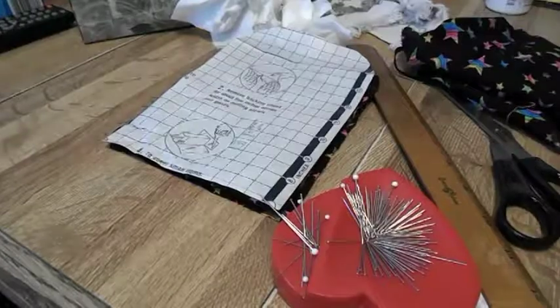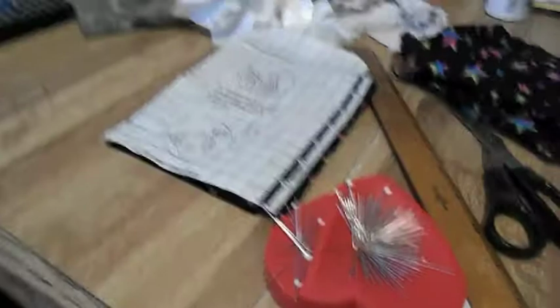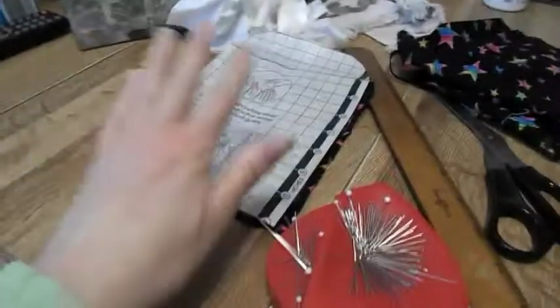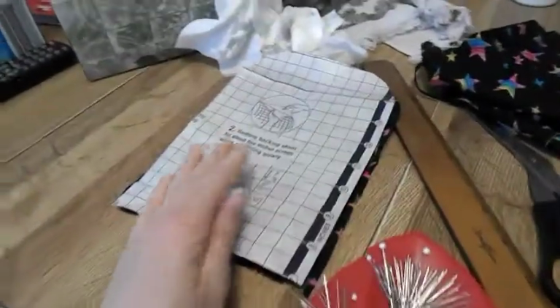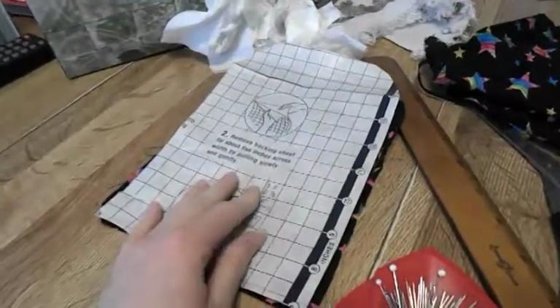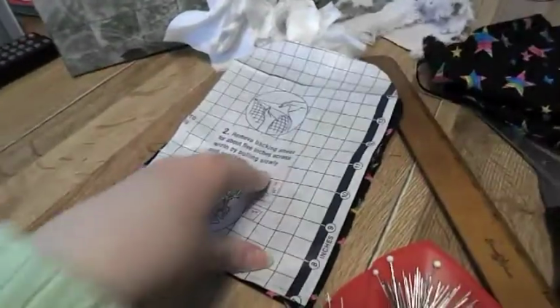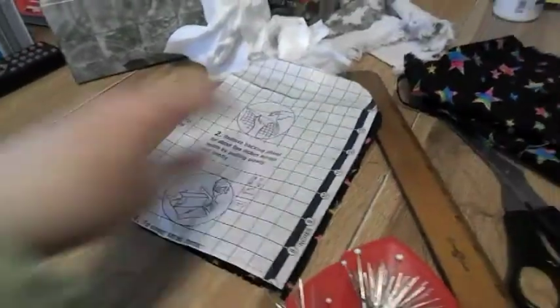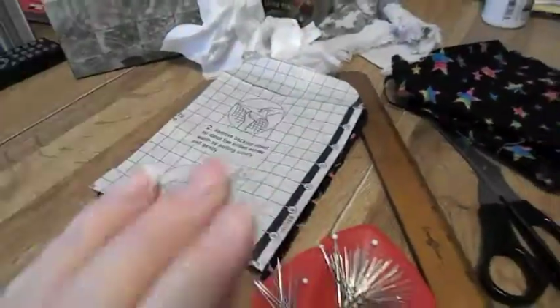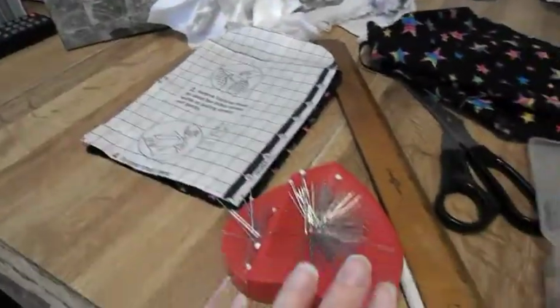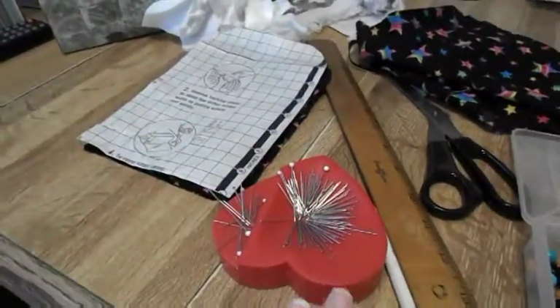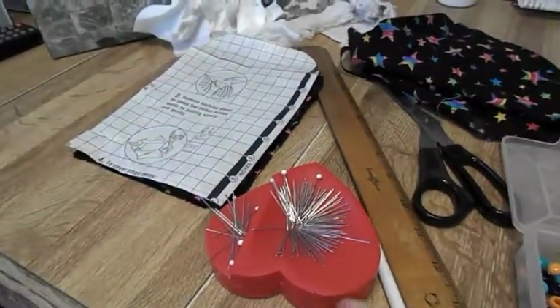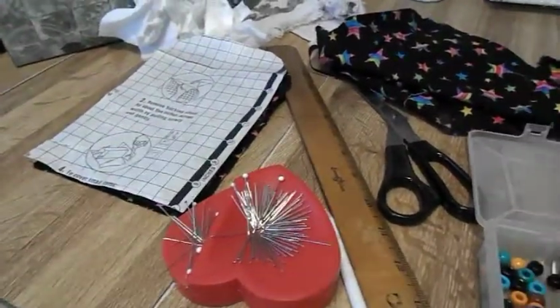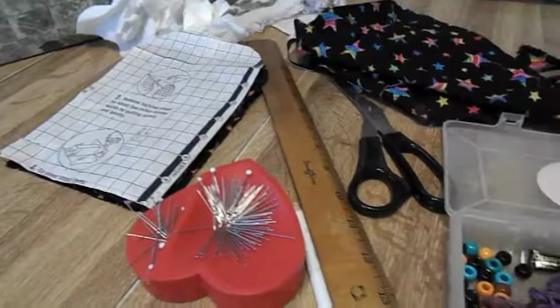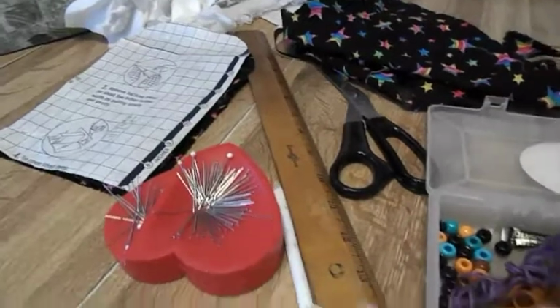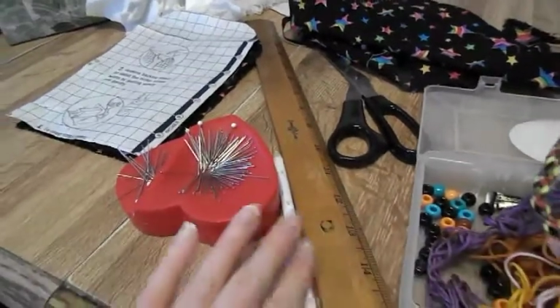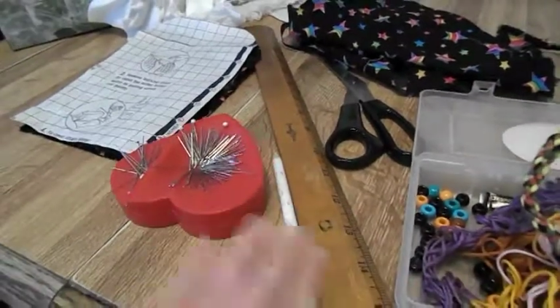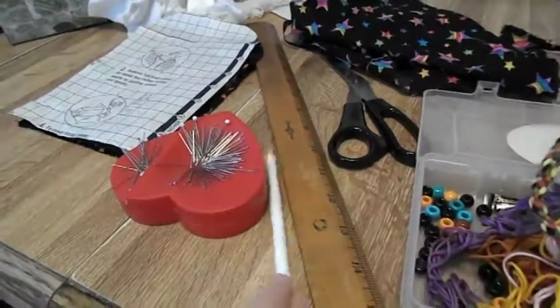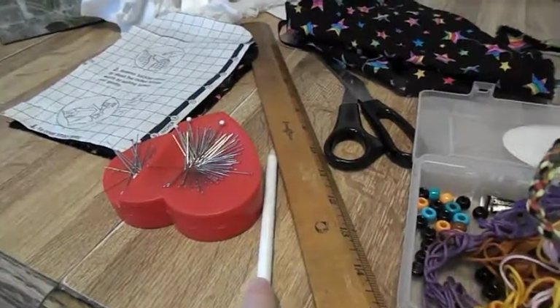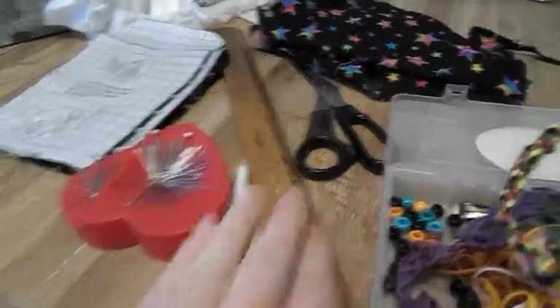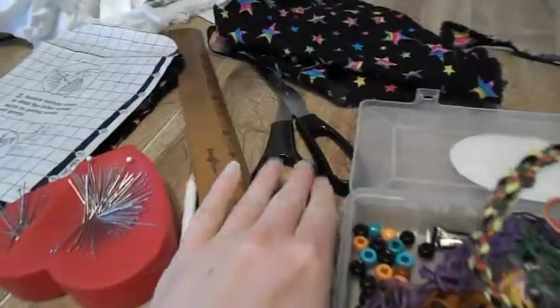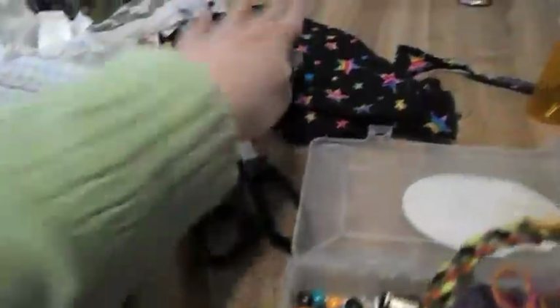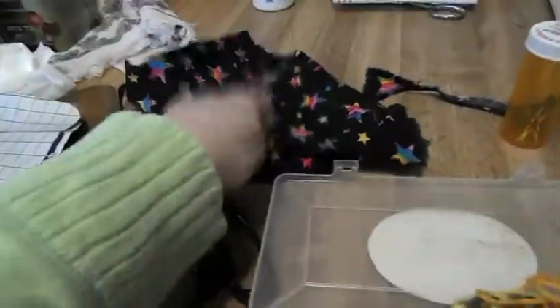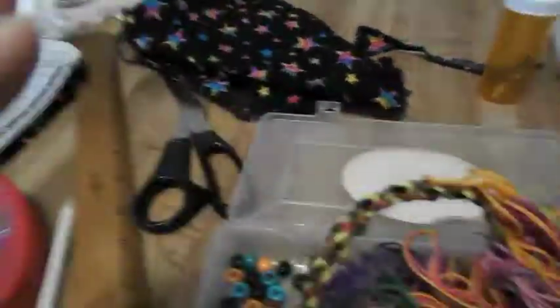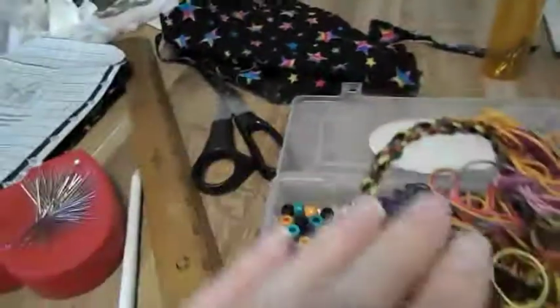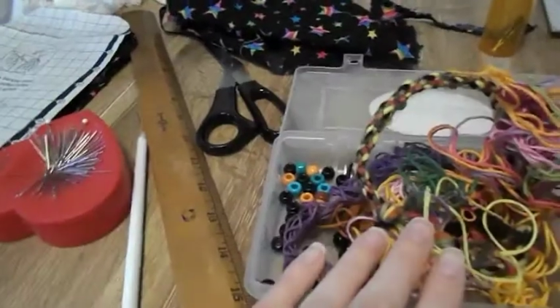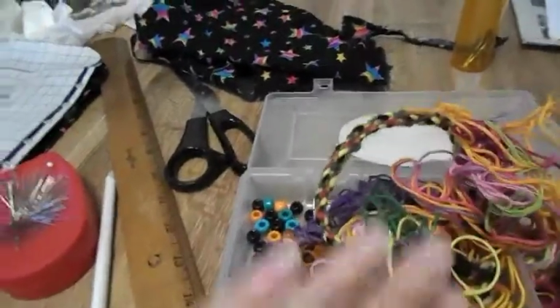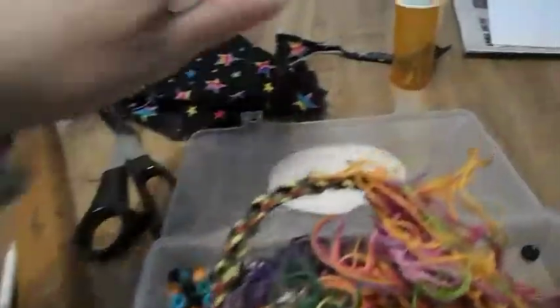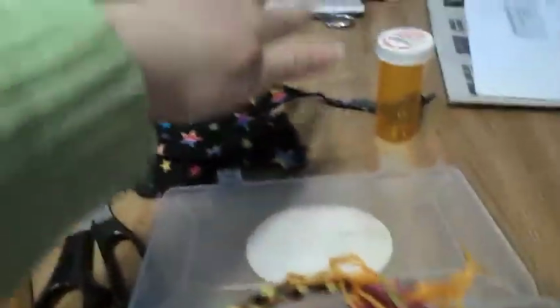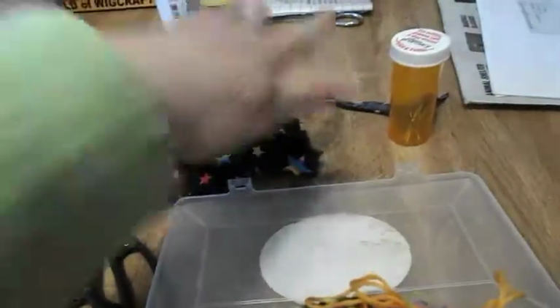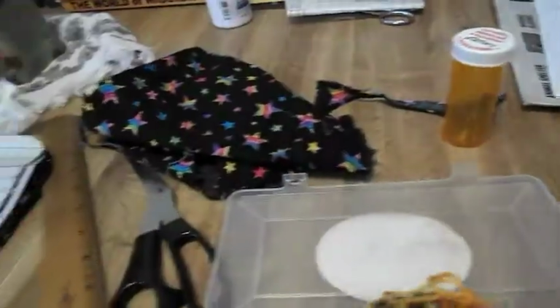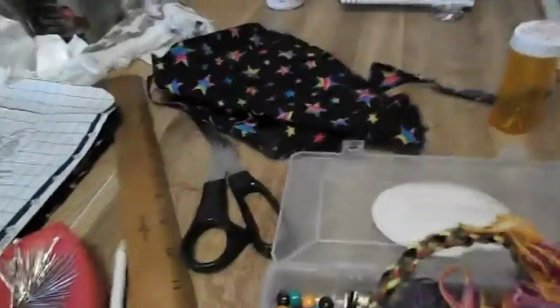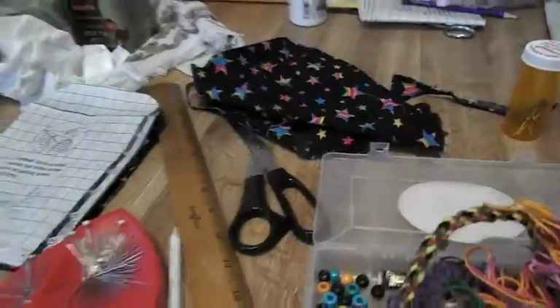For this project, you're going to need your pattern, which I'll tell you how to make, some pins, a ruler, a fabric pencil, some scissors, some fabric, some embroidery floss, and some hand sewing needles.